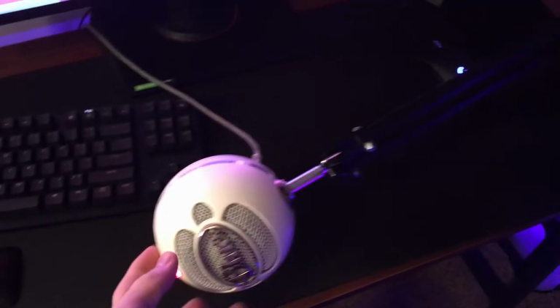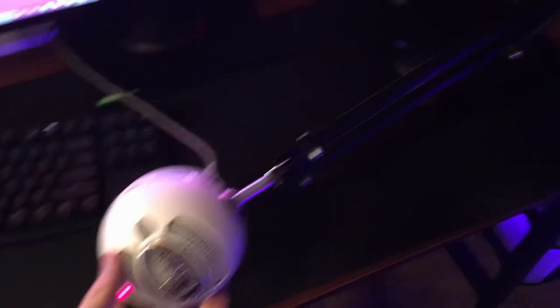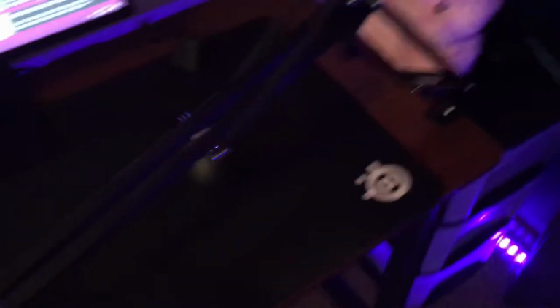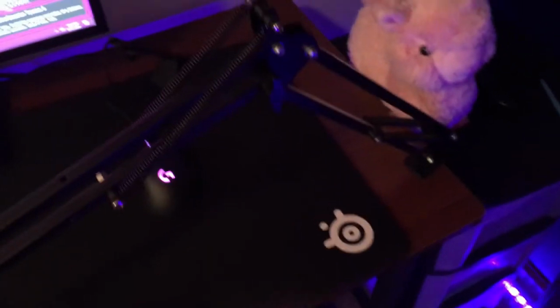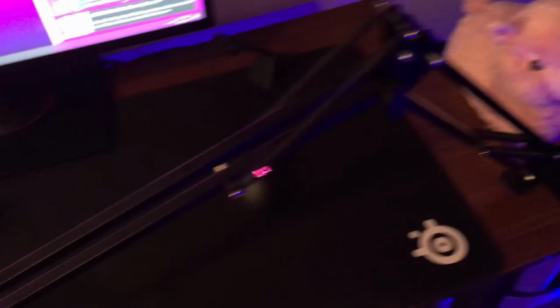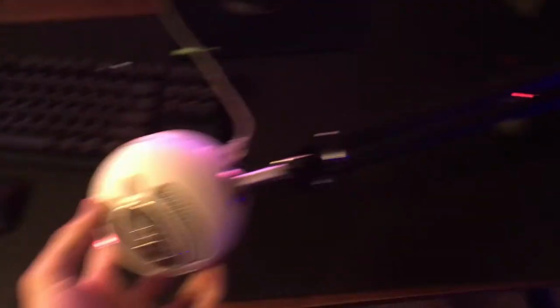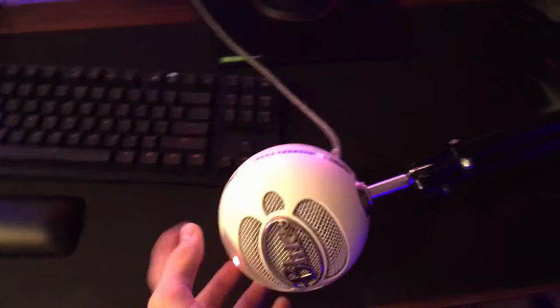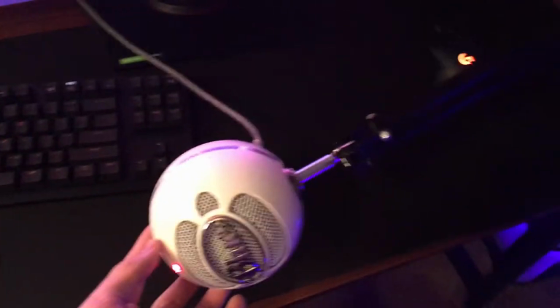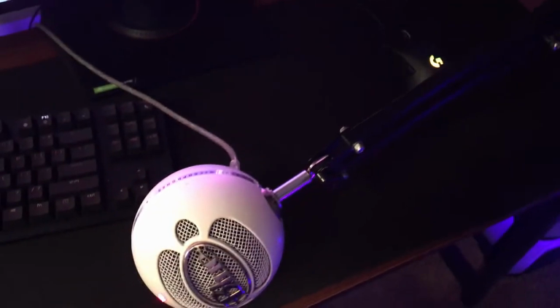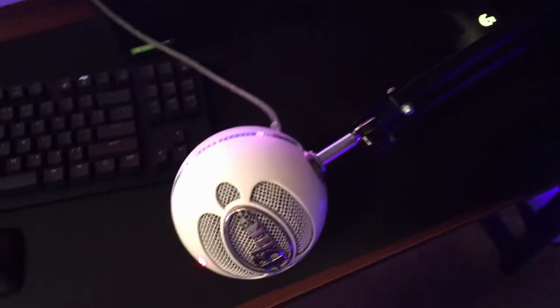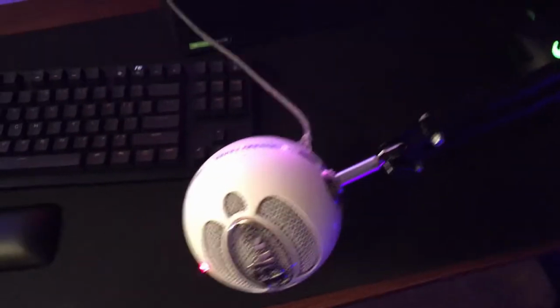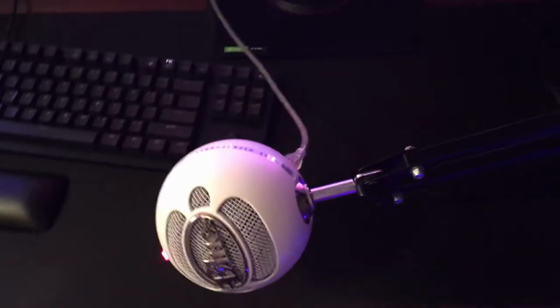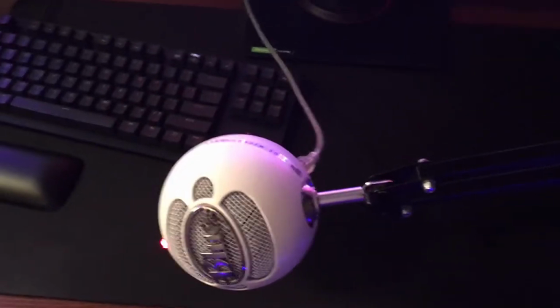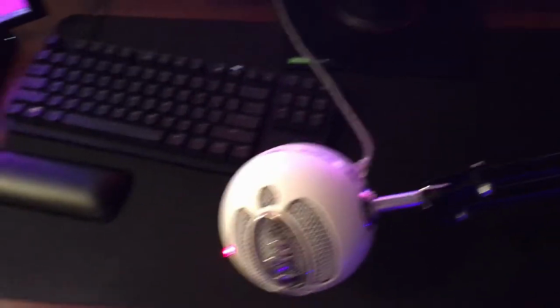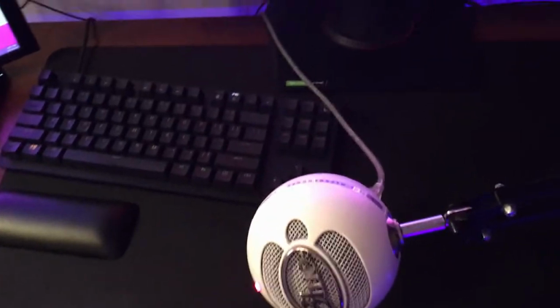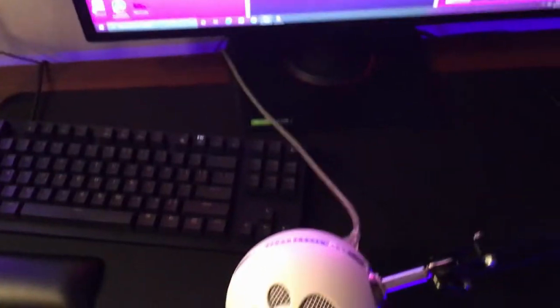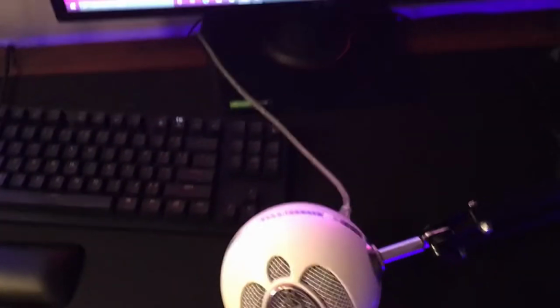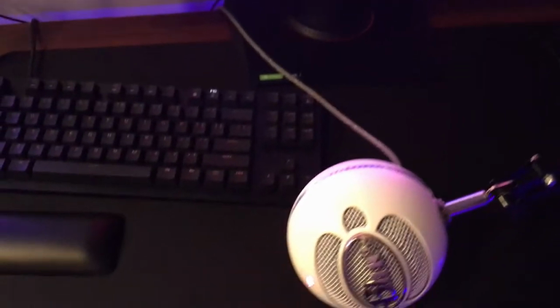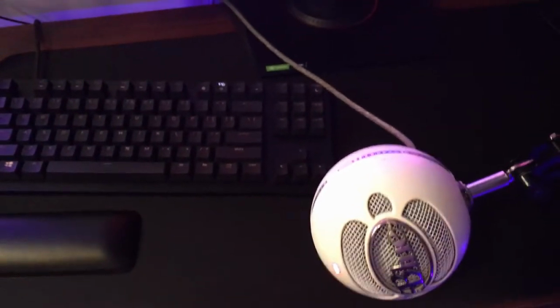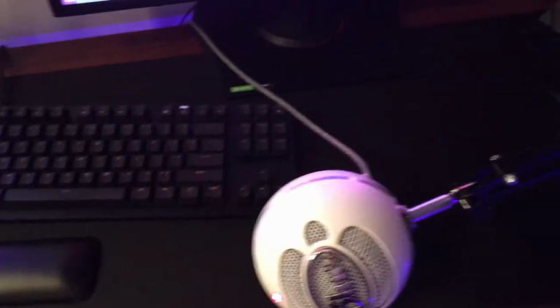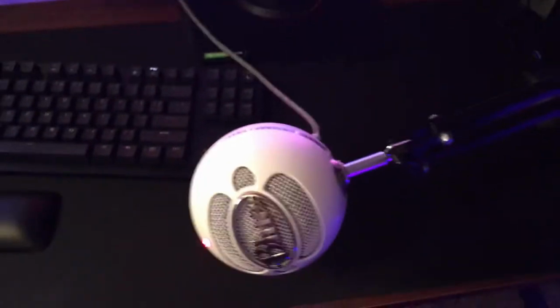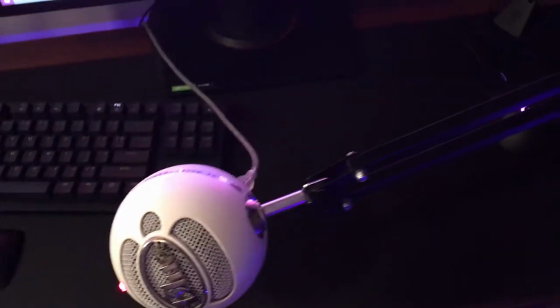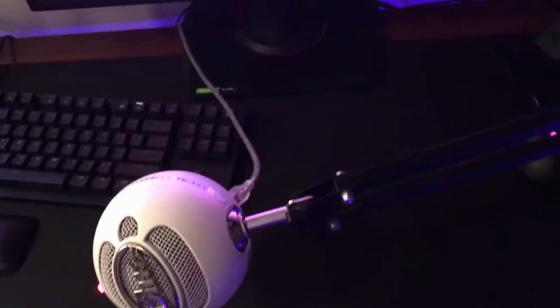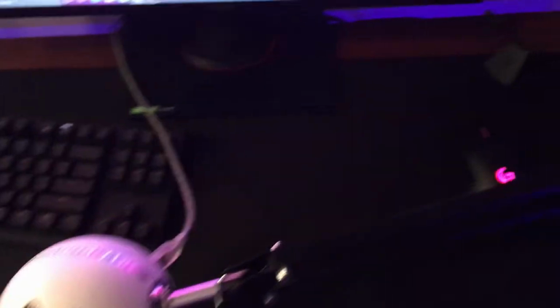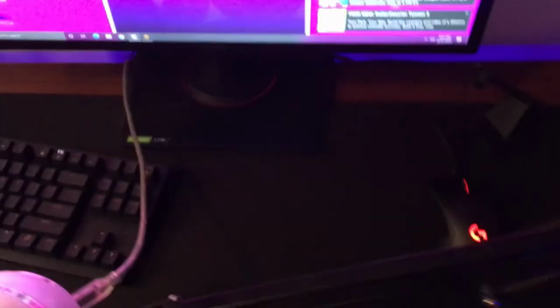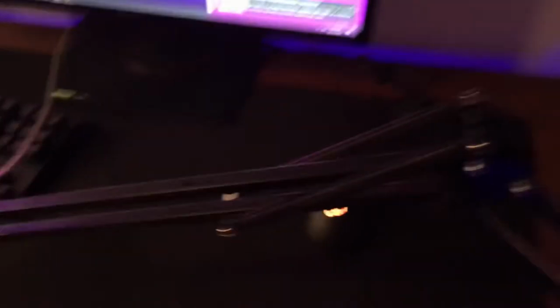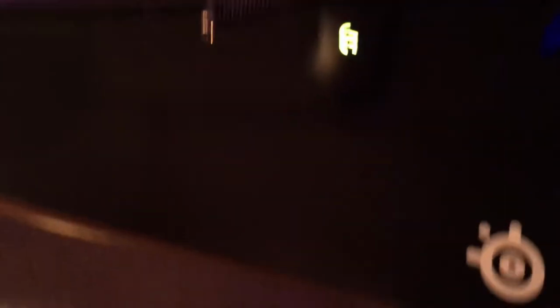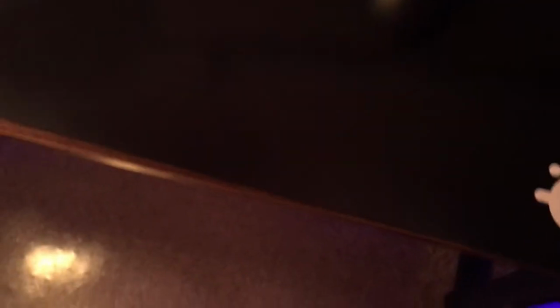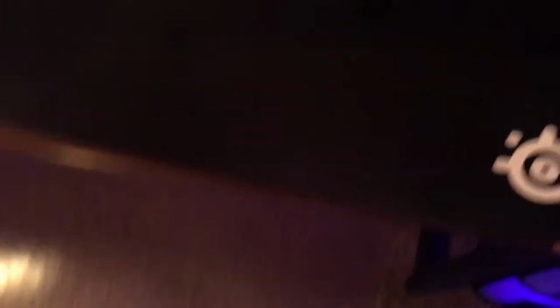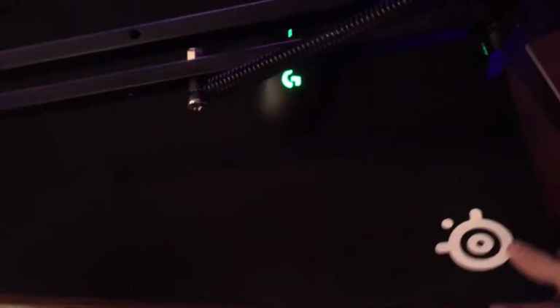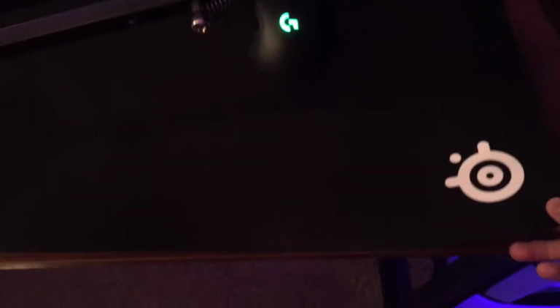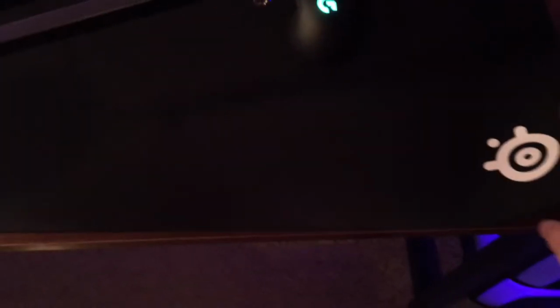We got the boom arm with the Blue Snowball on it. Eventually I'm going to either get a Blue Yeti or a HyperX — like one of the Cloud Casts or something.